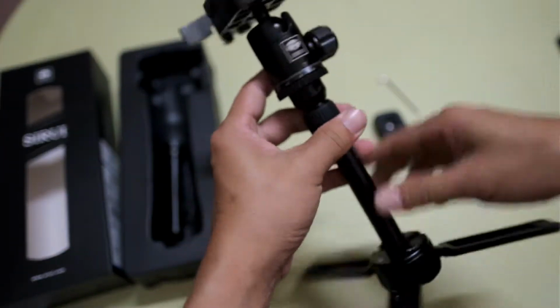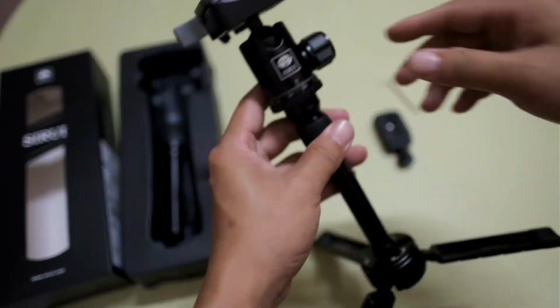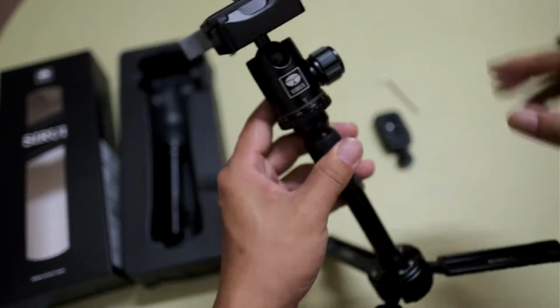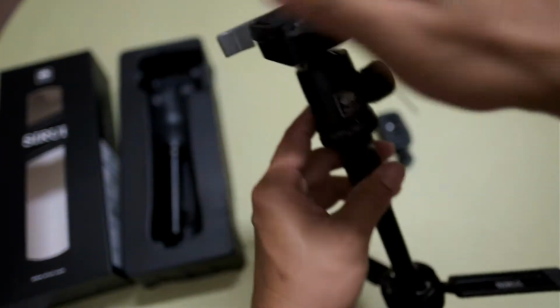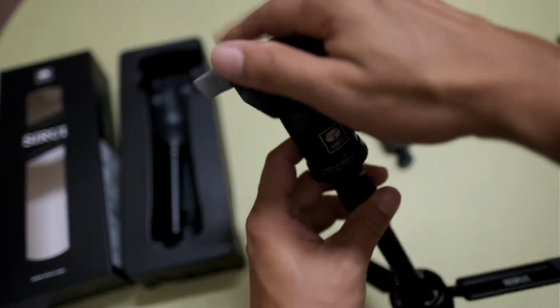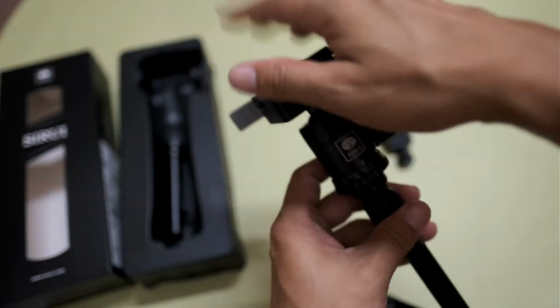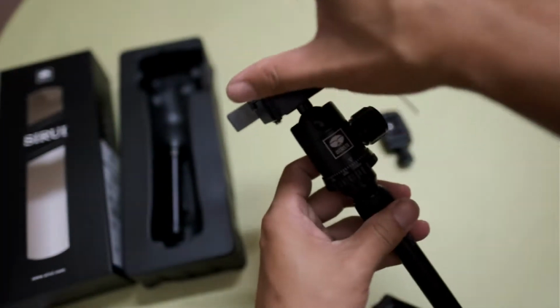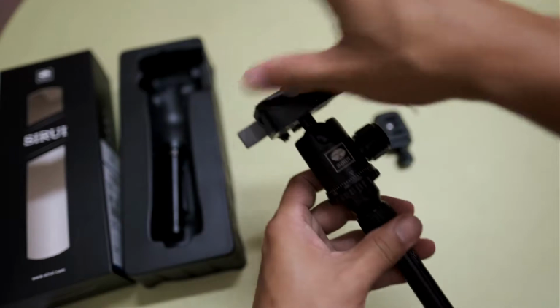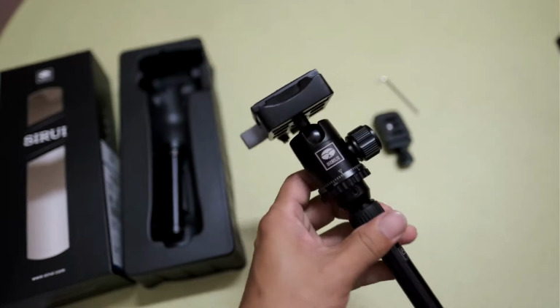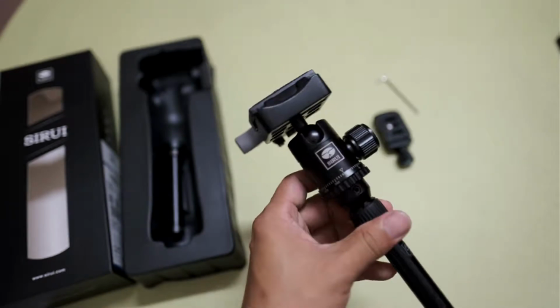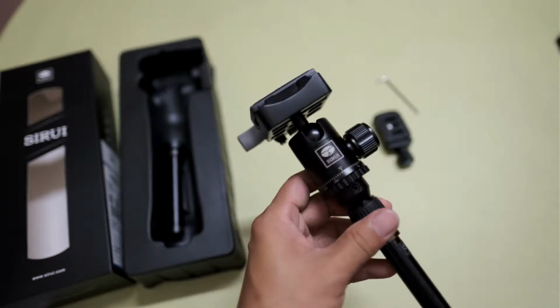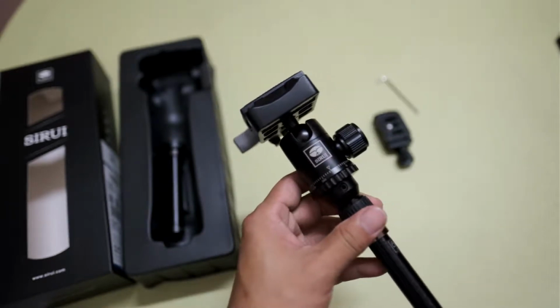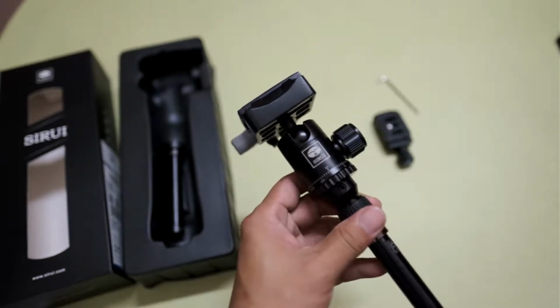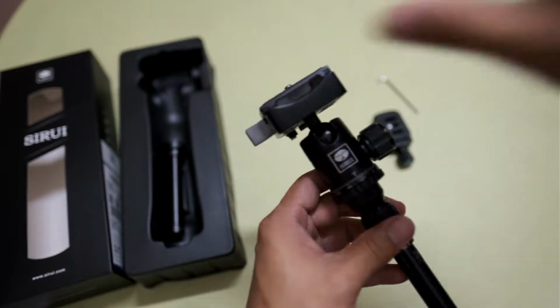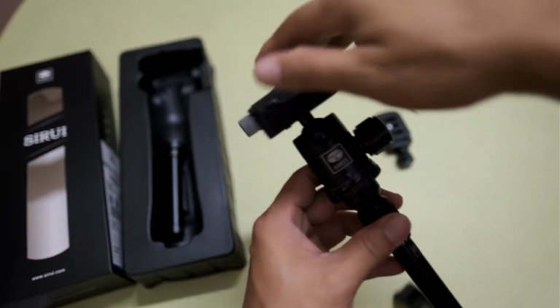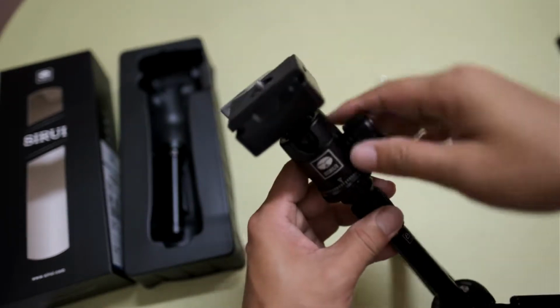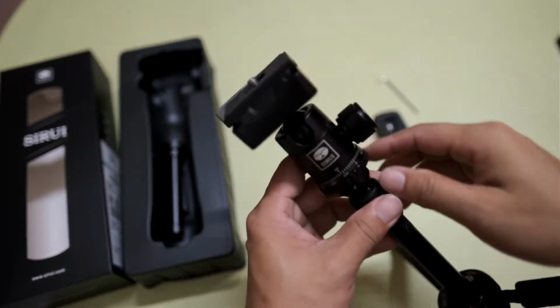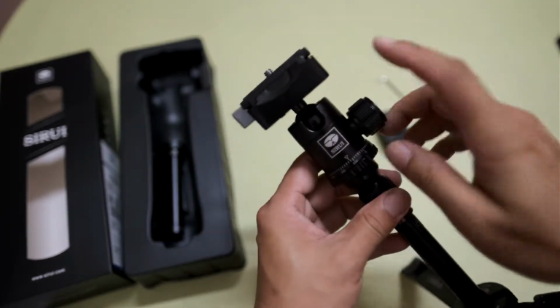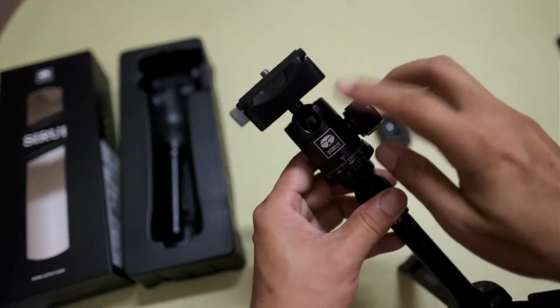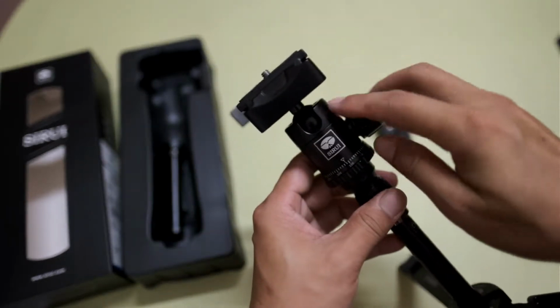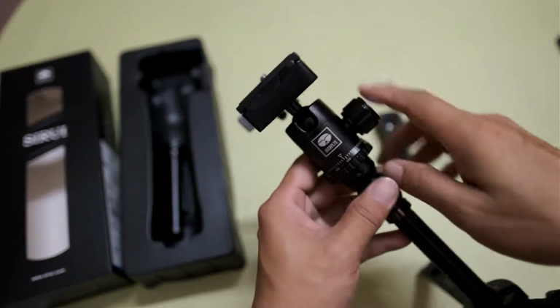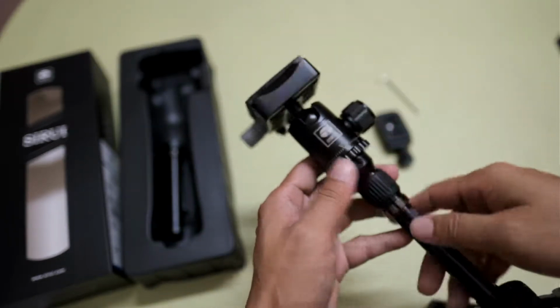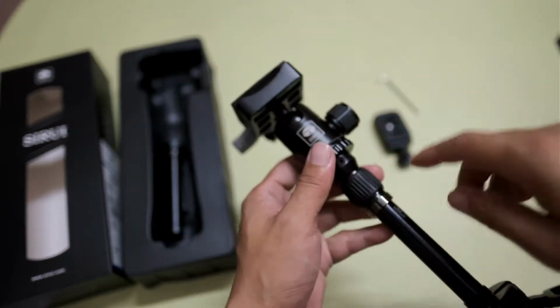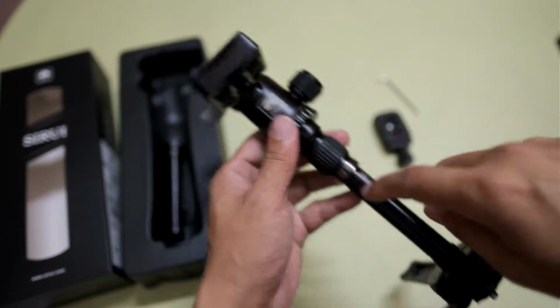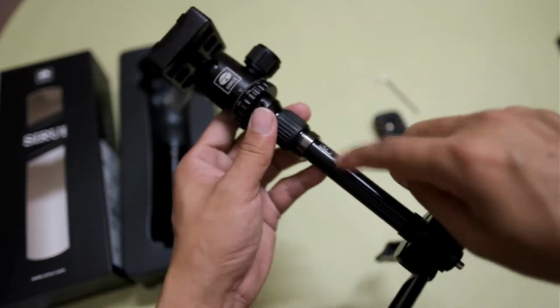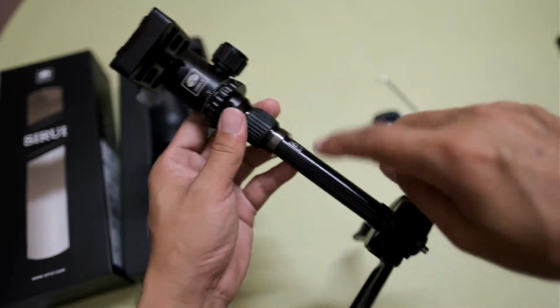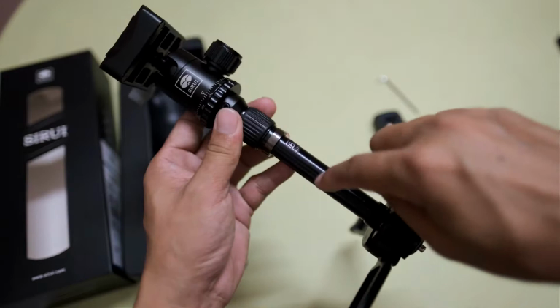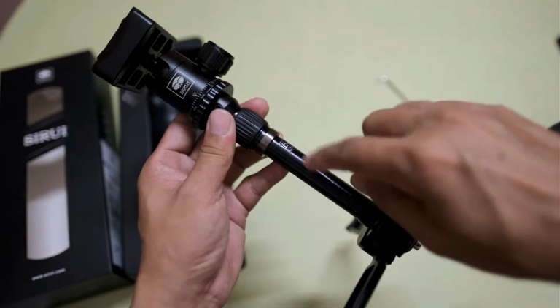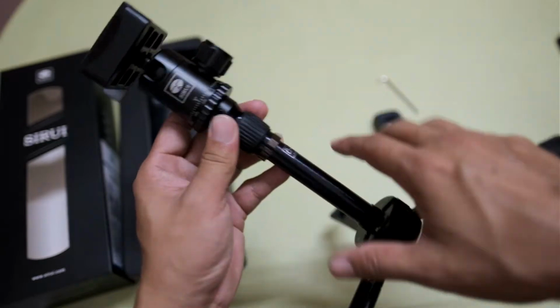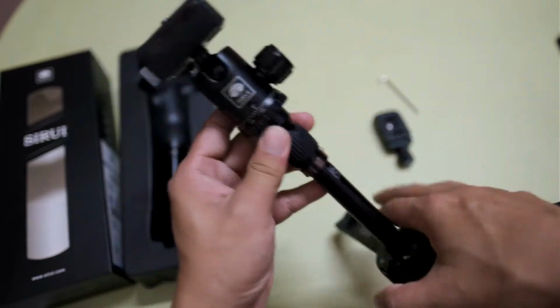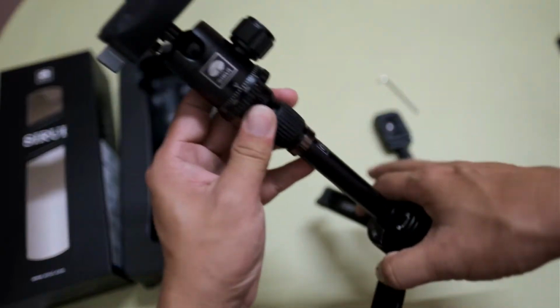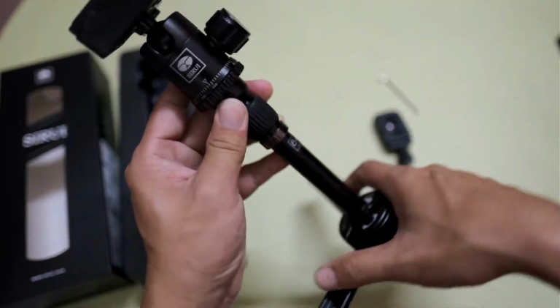However, my camera is a mirrorless camera and quite heavy, so I changed — I tried to change this middle part.